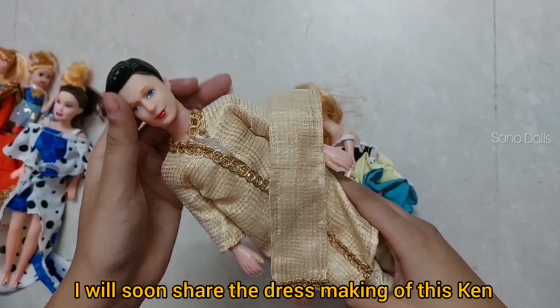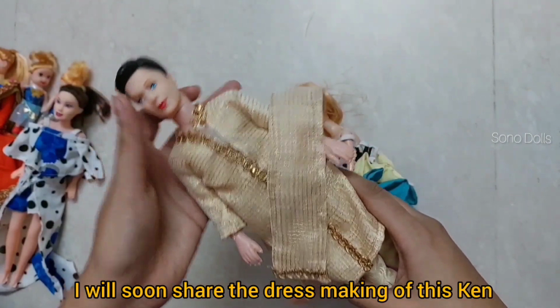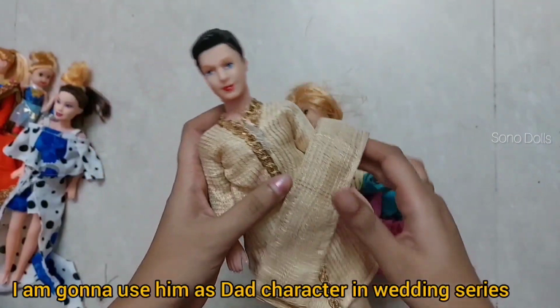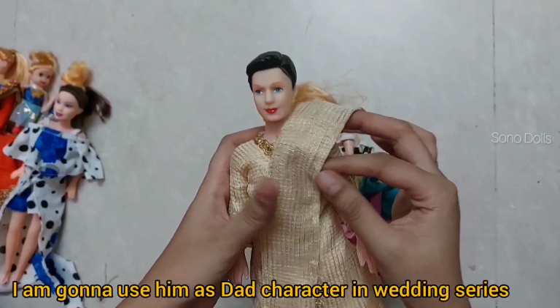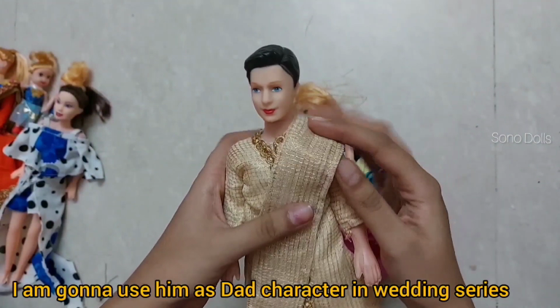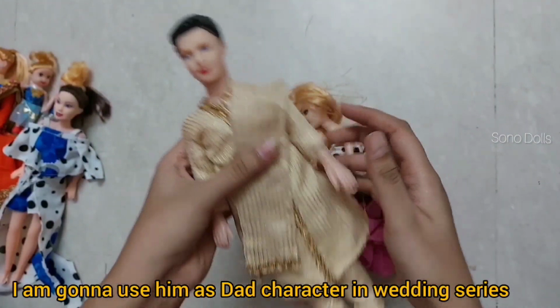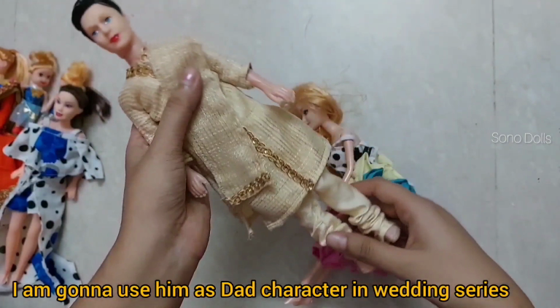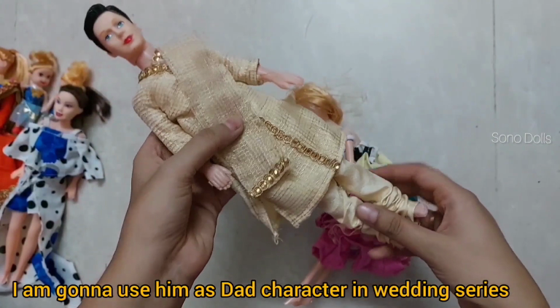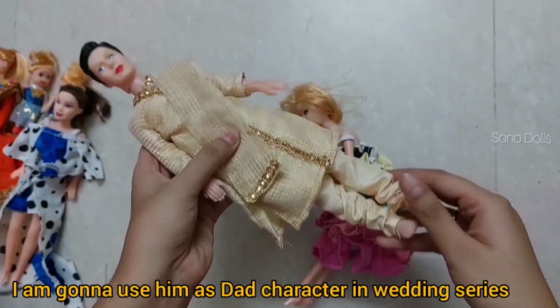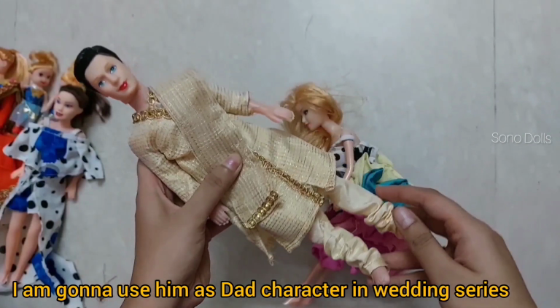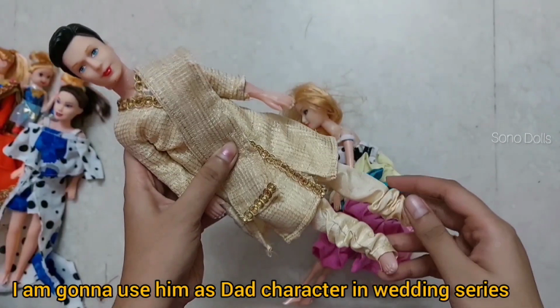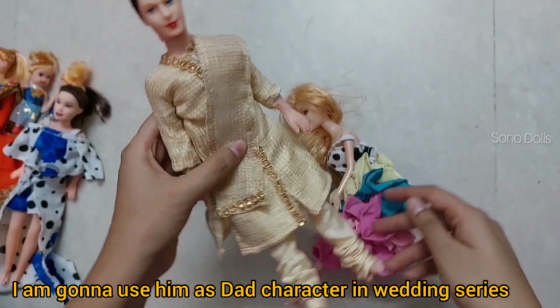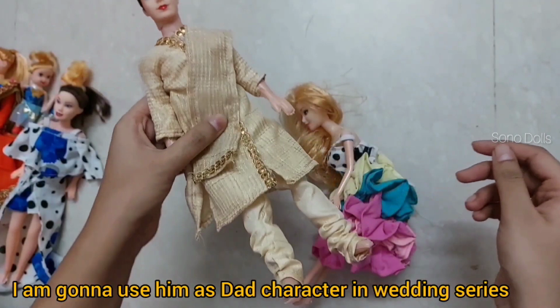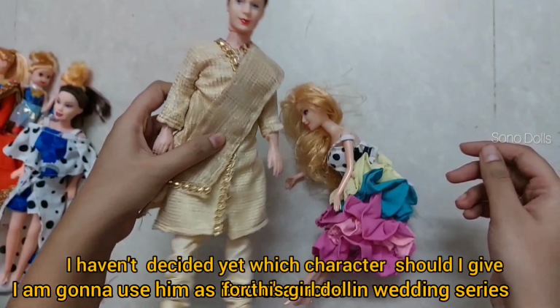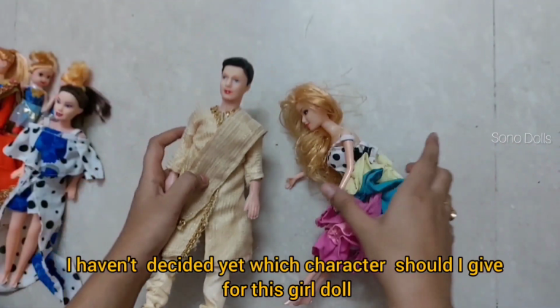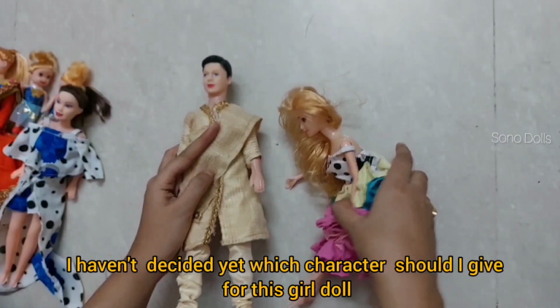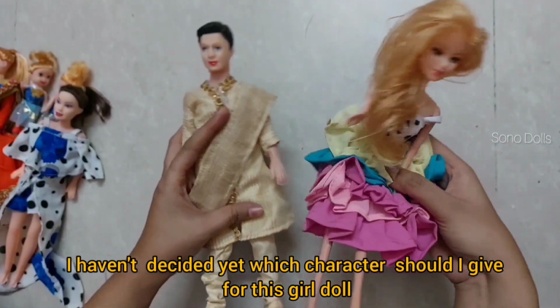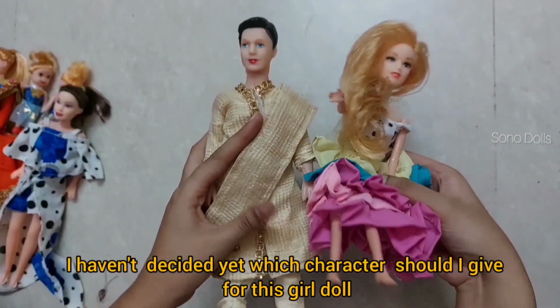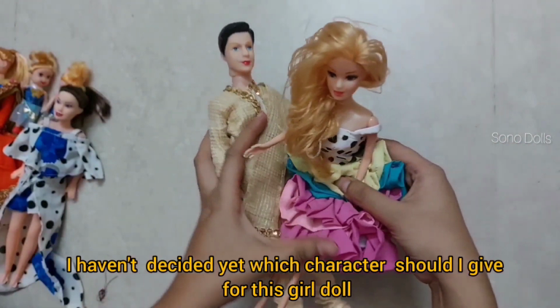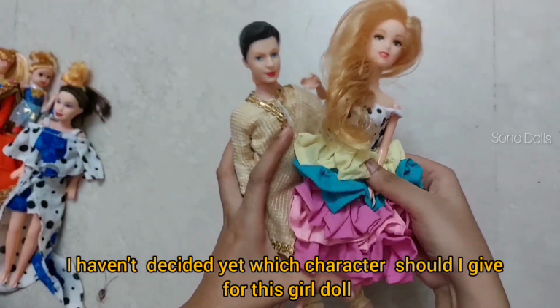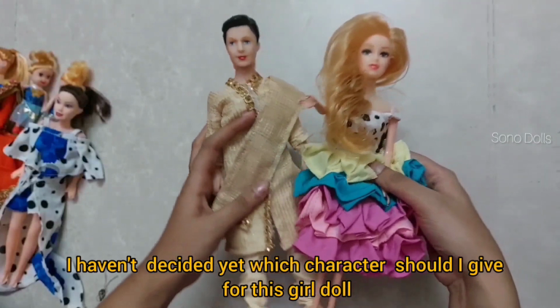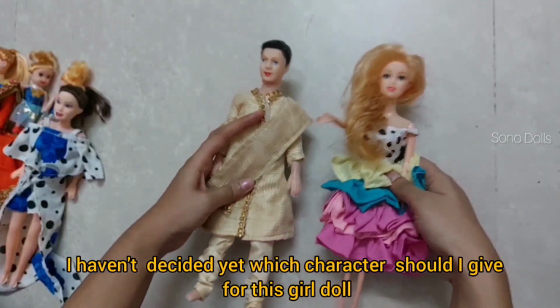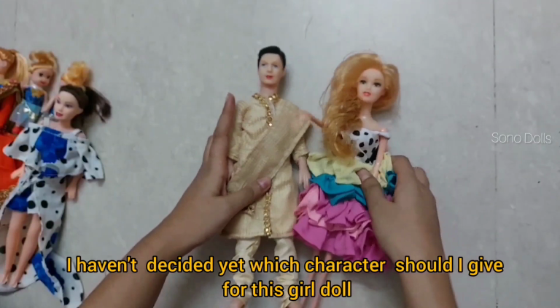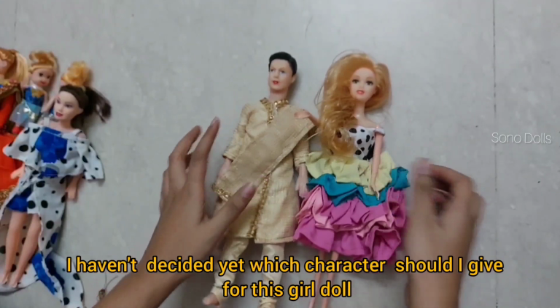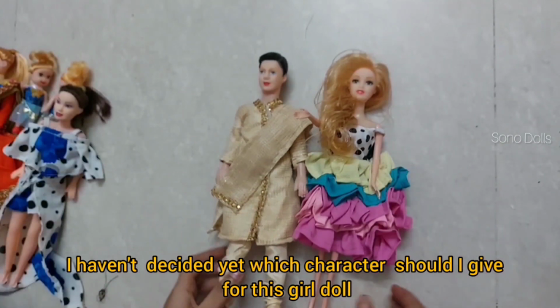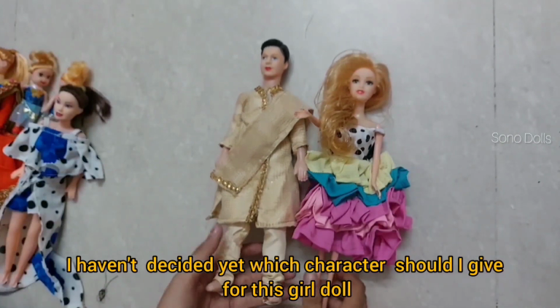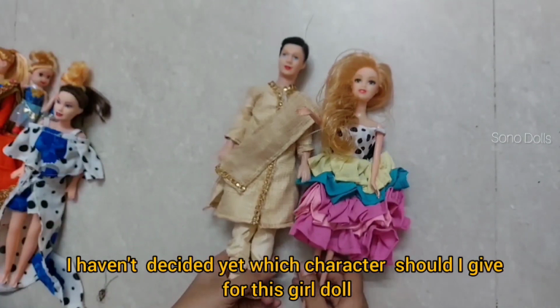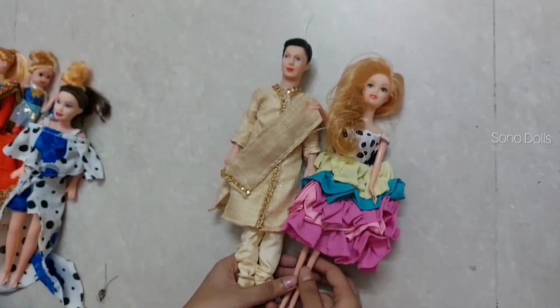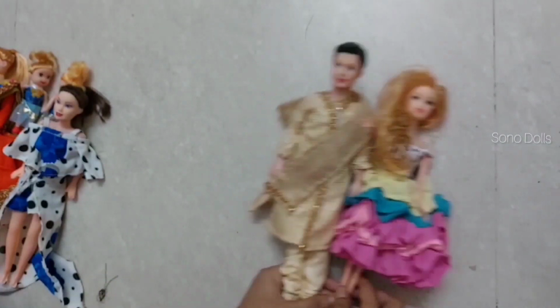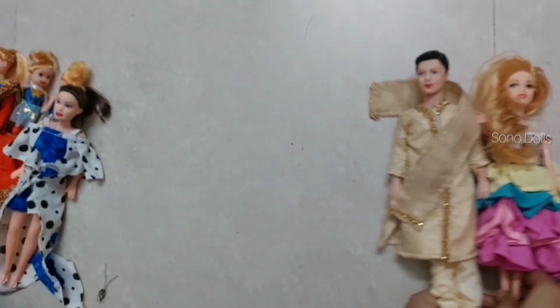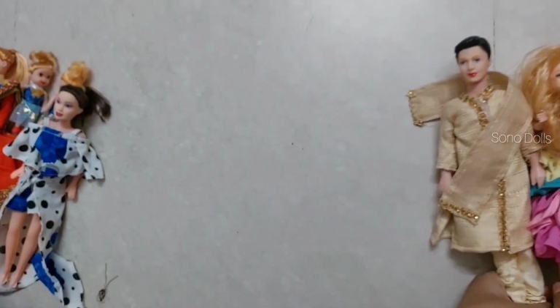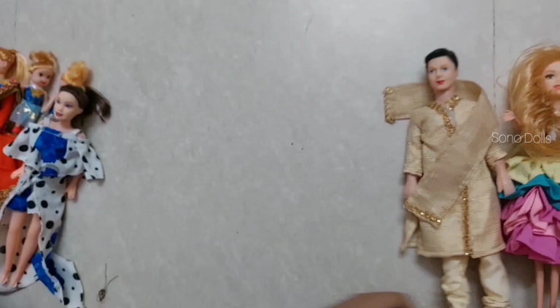This Ken is the second one which I am going to use in the wedding series as a dad. Although I have not decided yet whether I will use this other doll as a mother or as a sister — let's see. Let's look at our next doll.